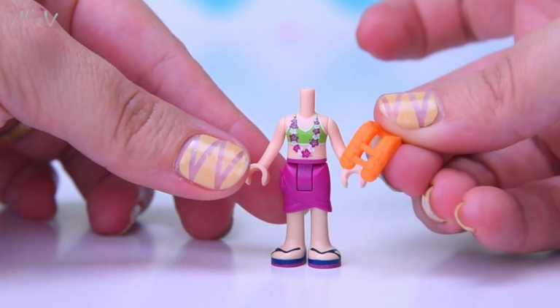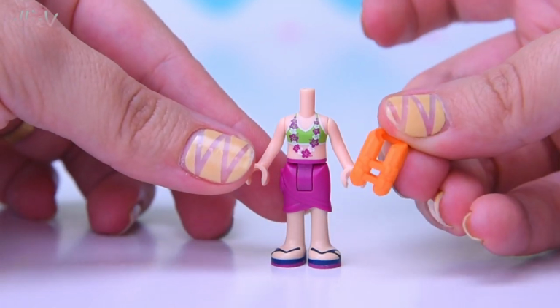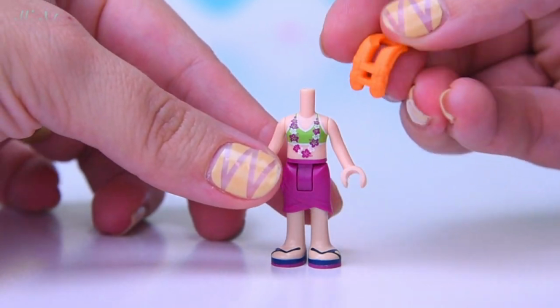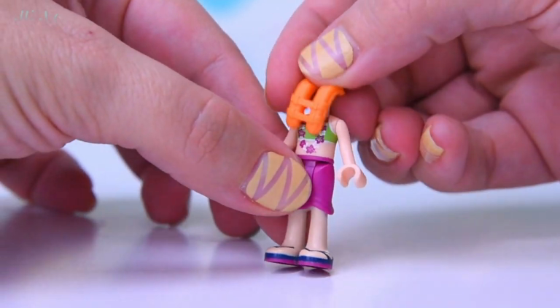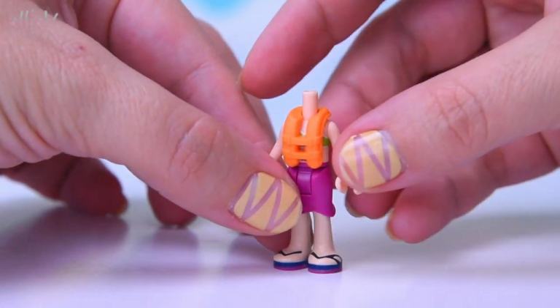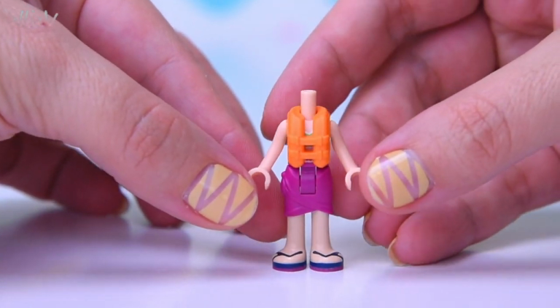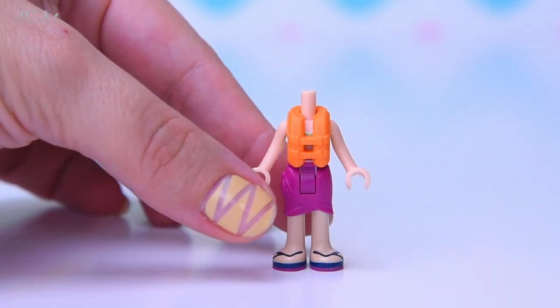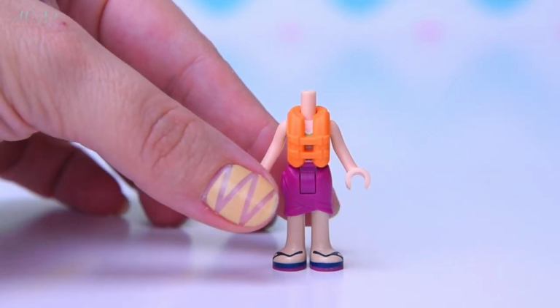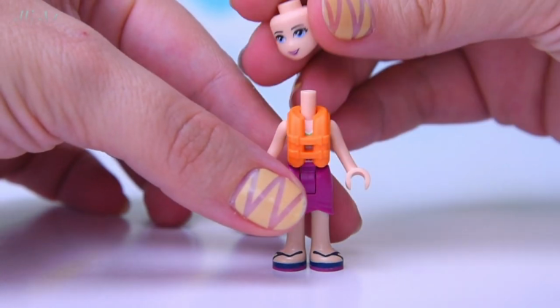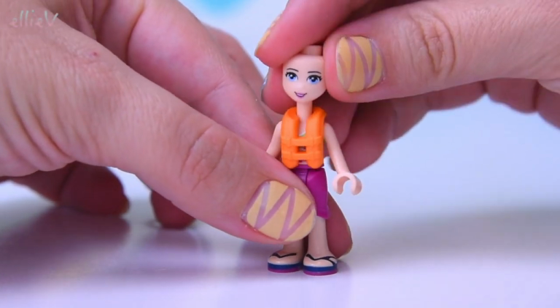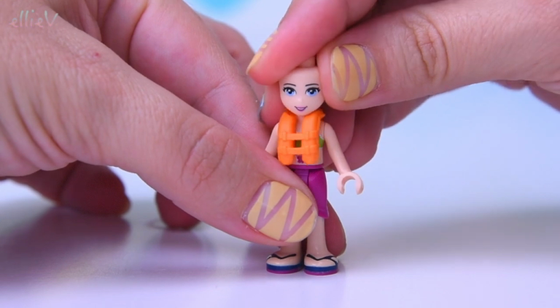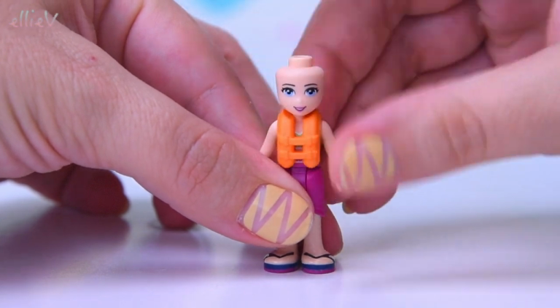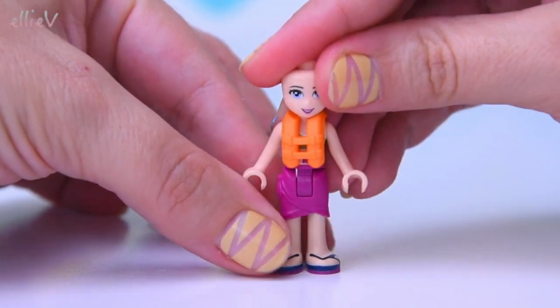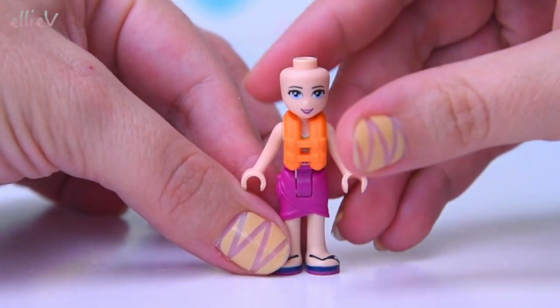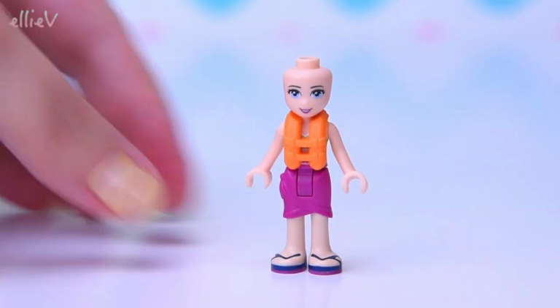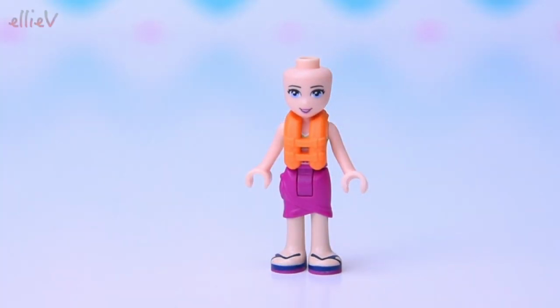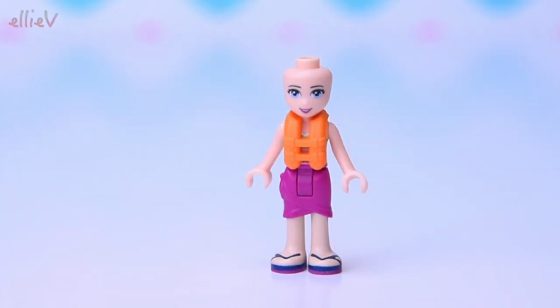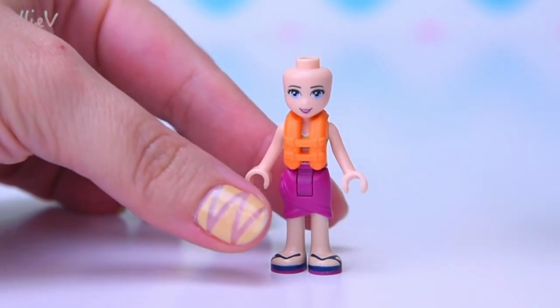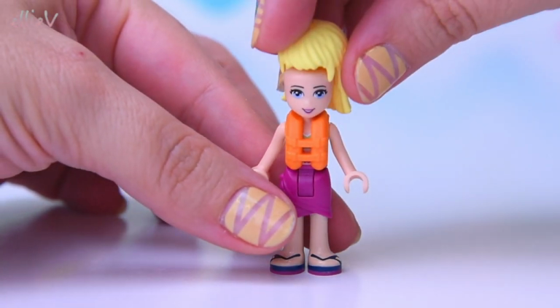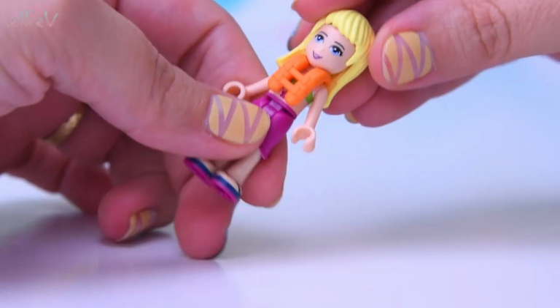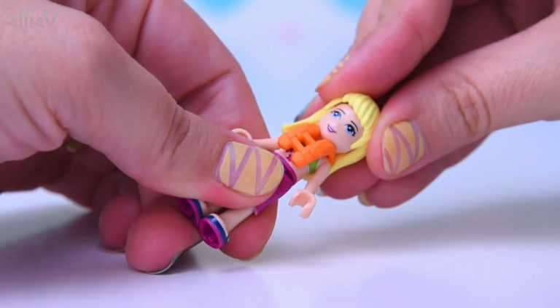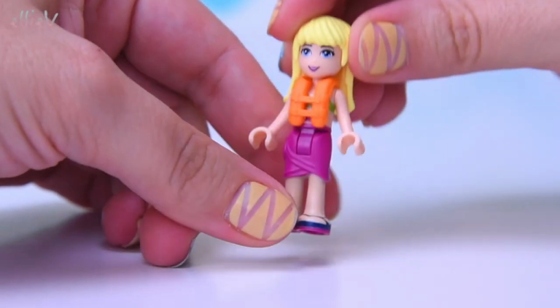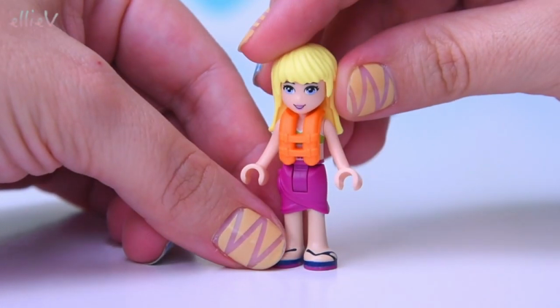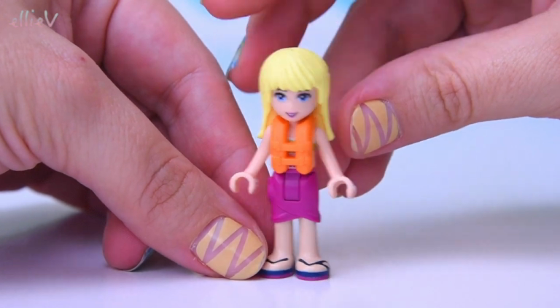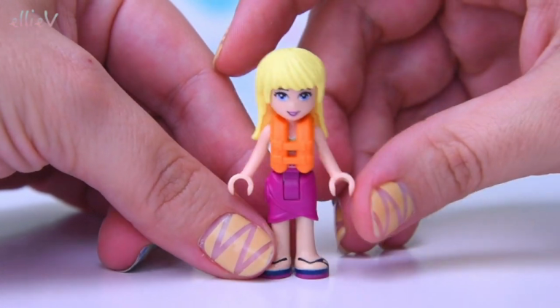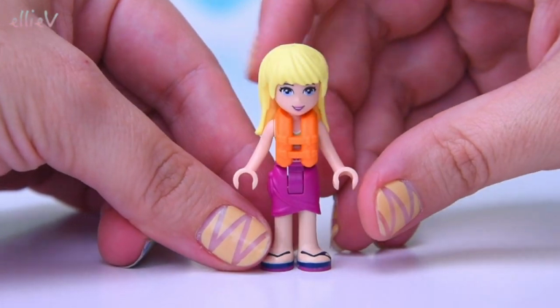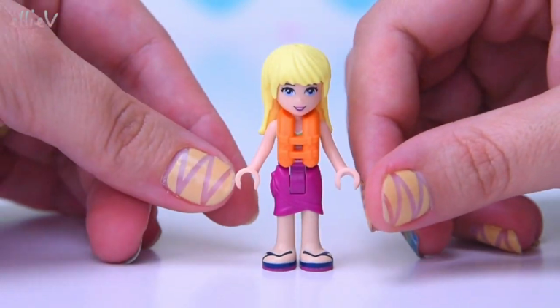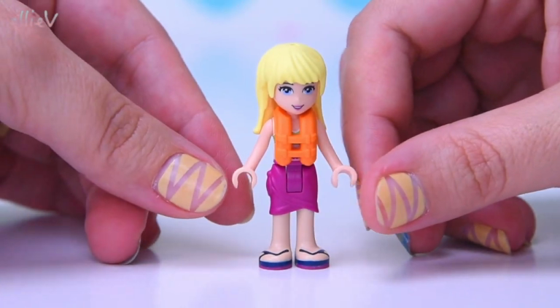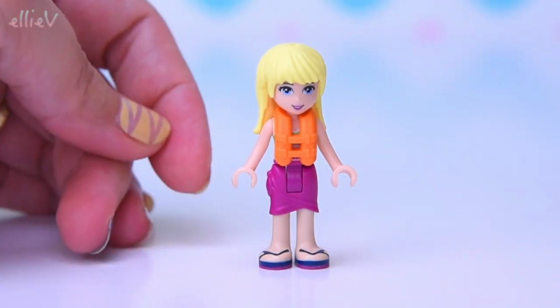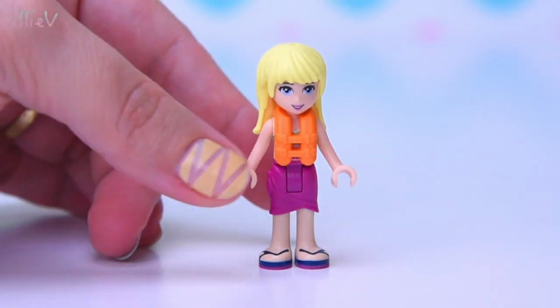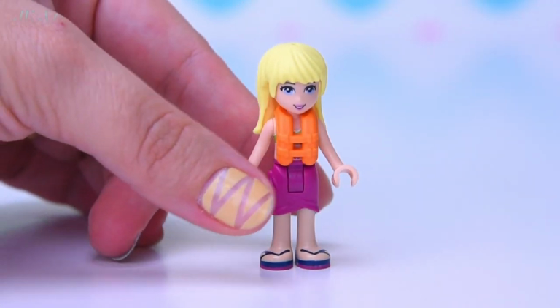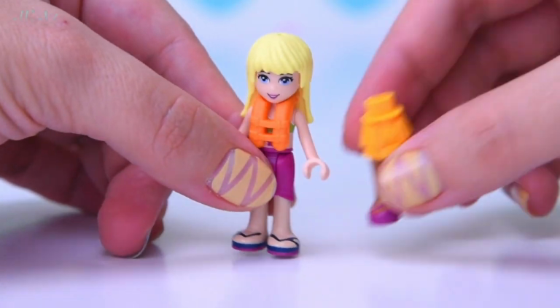She's dressed for the beach. She's got a life vest — almost lost the name for that! I didn't know what I was going to call it. One of those floaty thingies that they wear on your body to keep you upright and safe and floaty in the water.